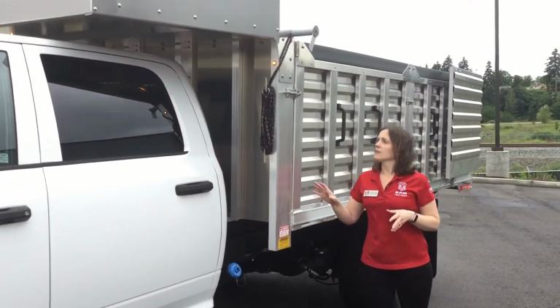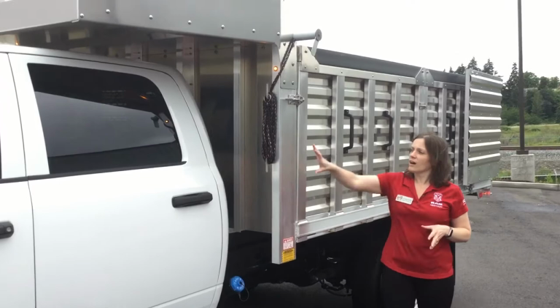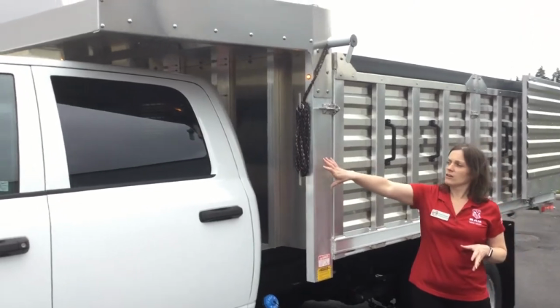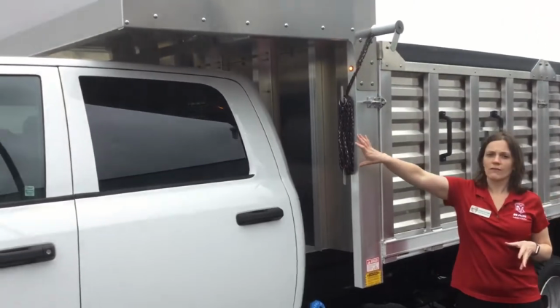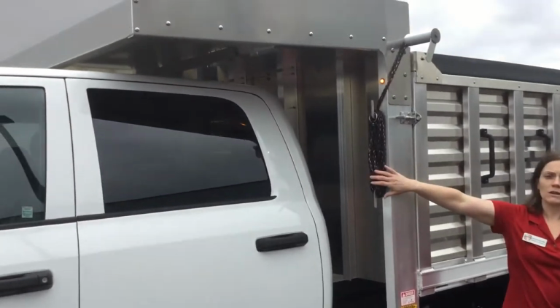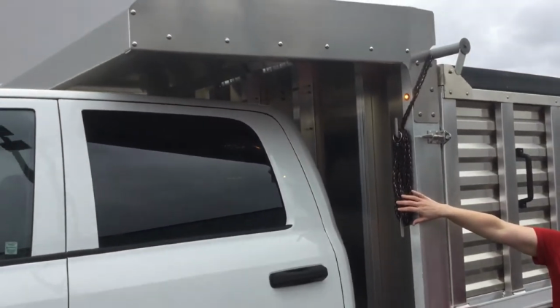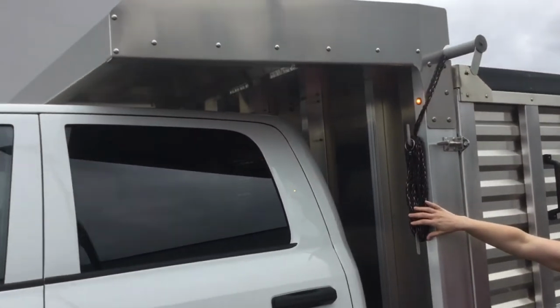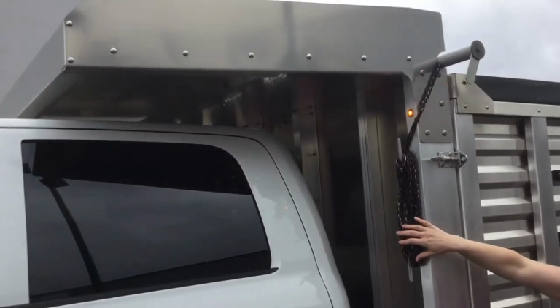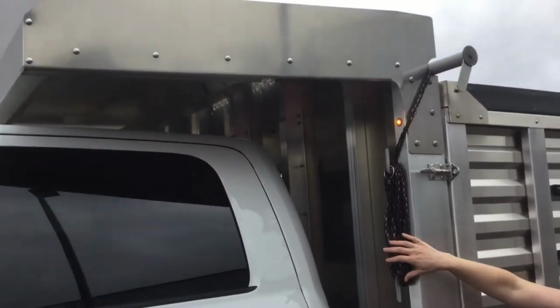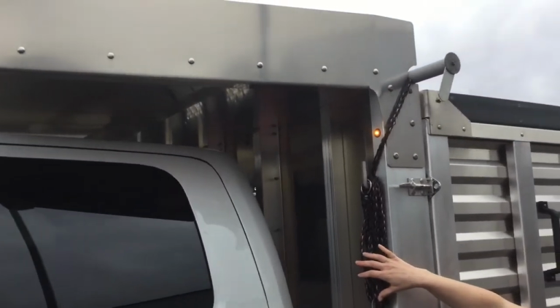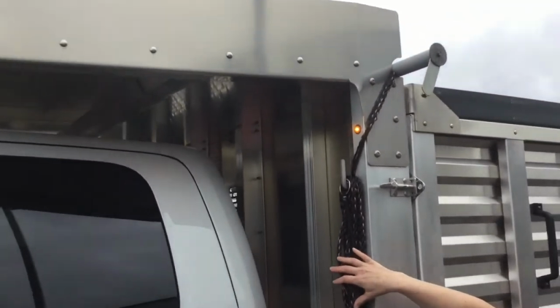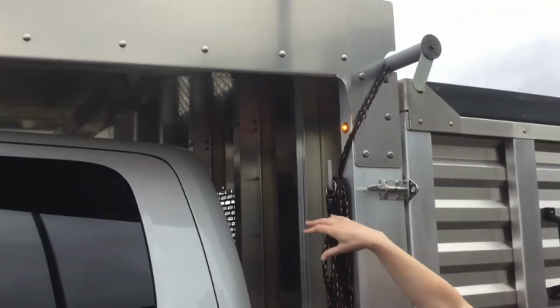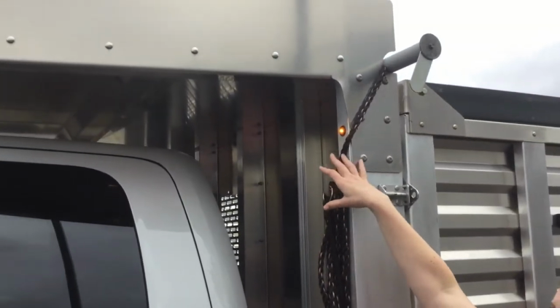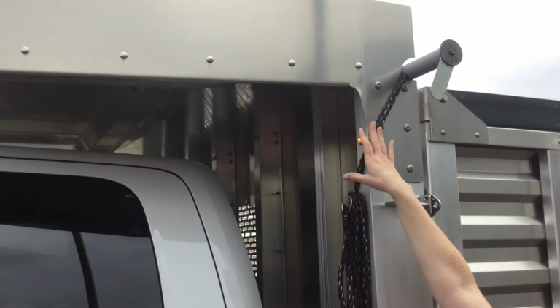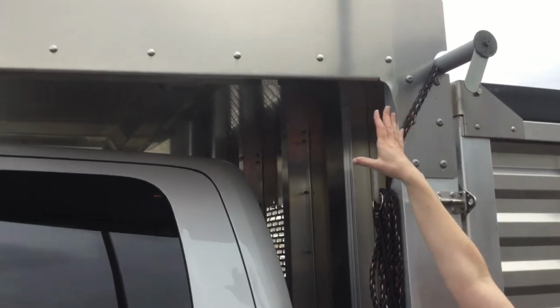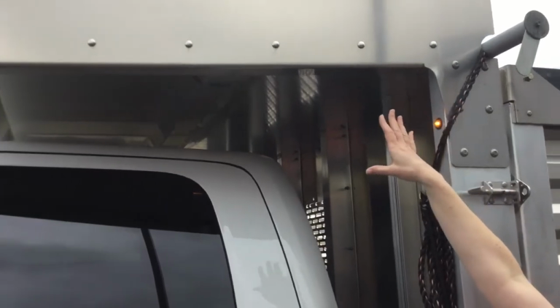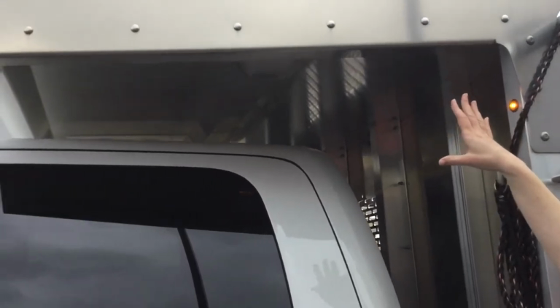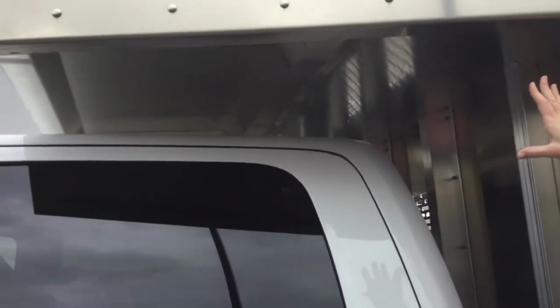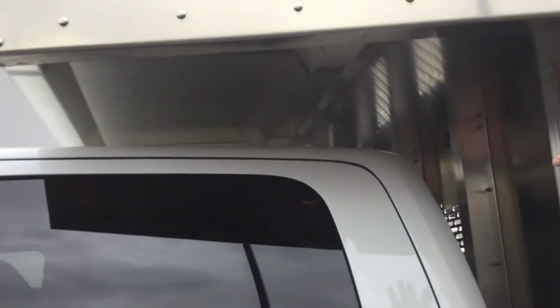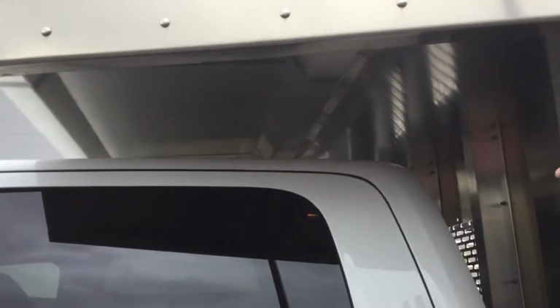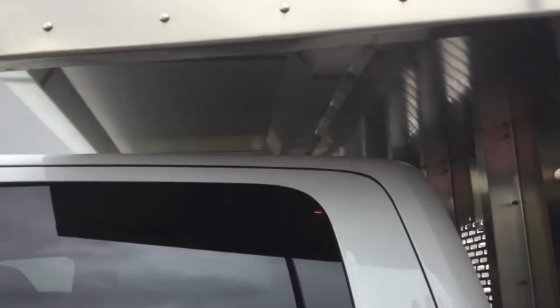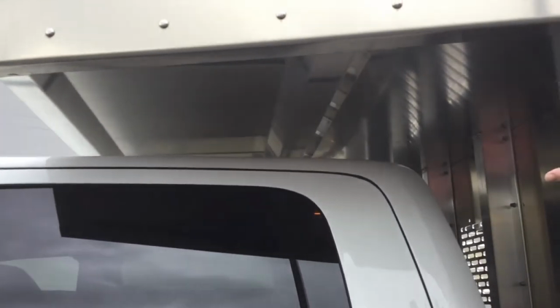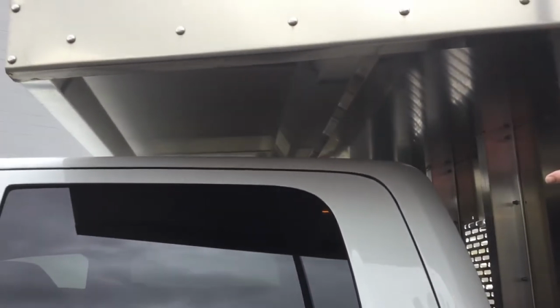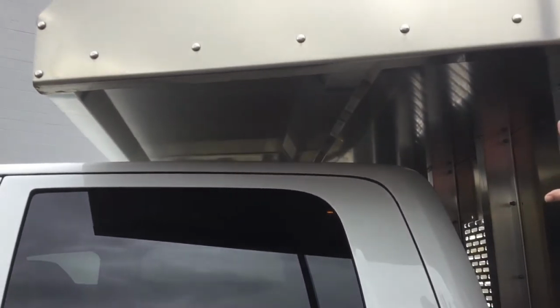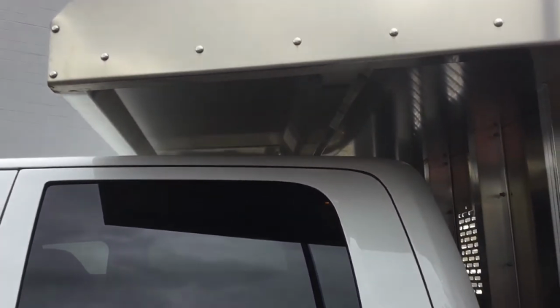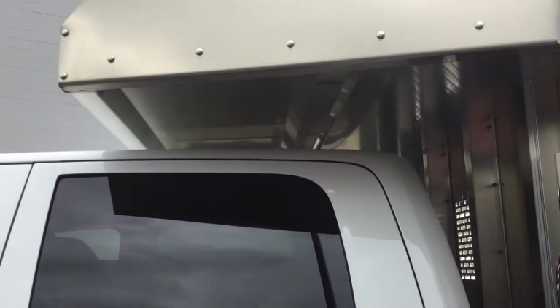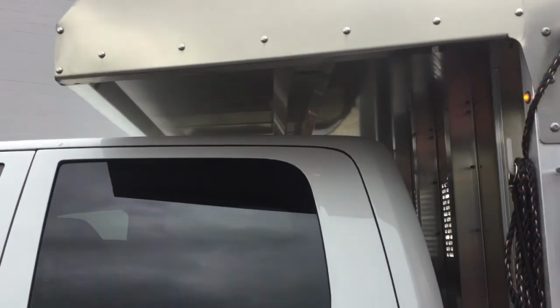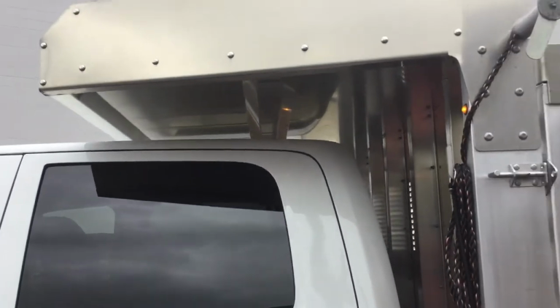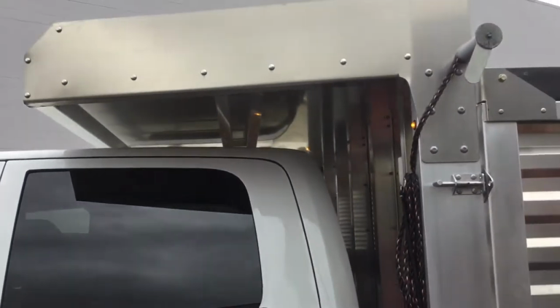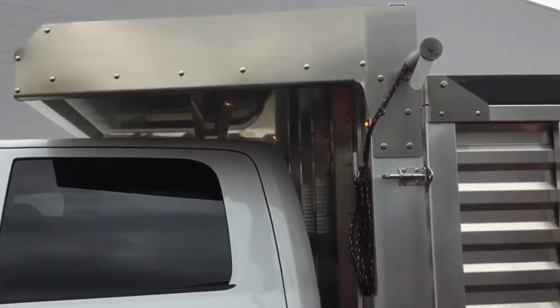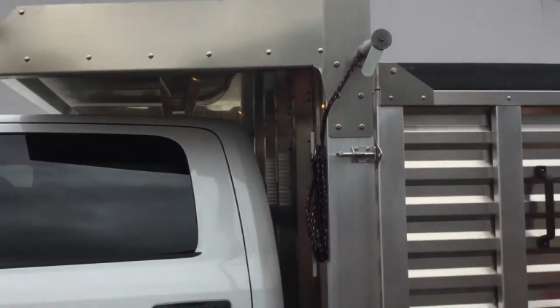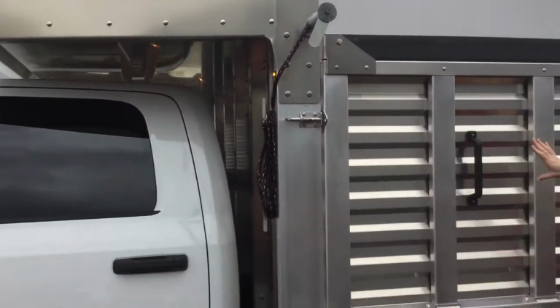You're going to see on here you have a spring-loaded retractable tarp, making it easier for you to secure the load. Right above the cab you're going to see a full plate wheelbarrow holder so that you don't have to worry about storing your wheelbarrow in the bed itself.